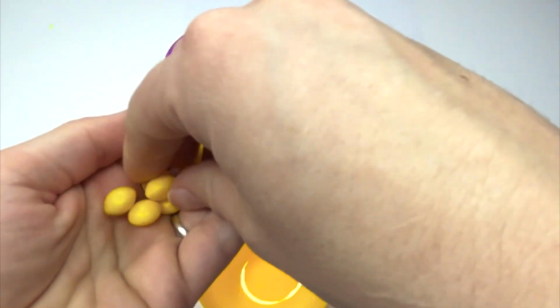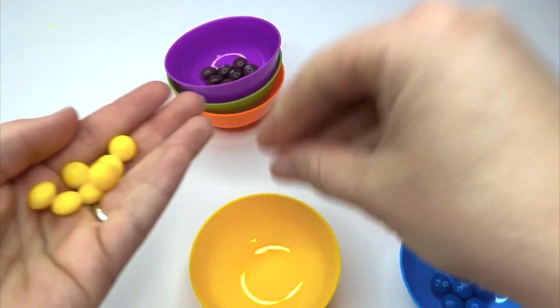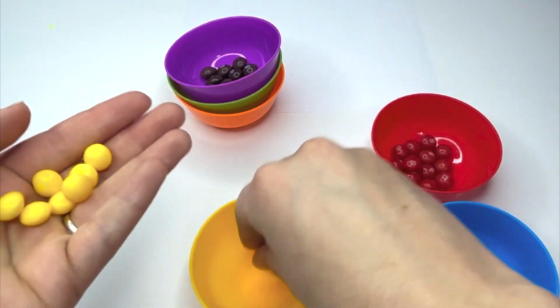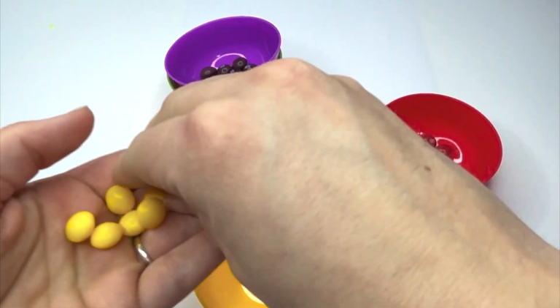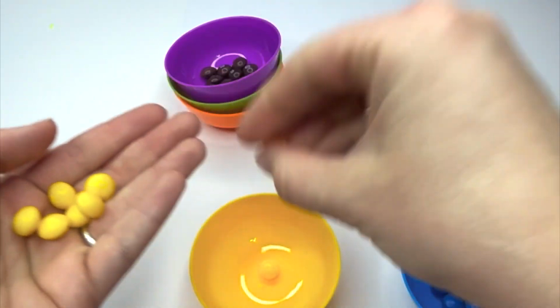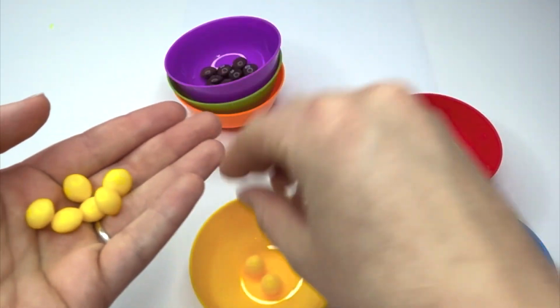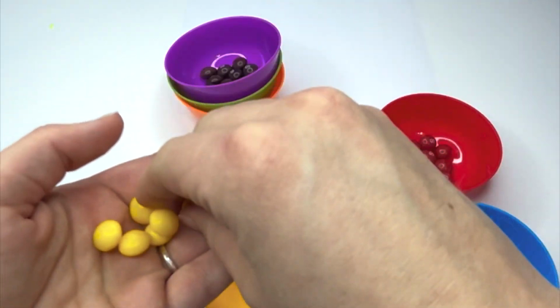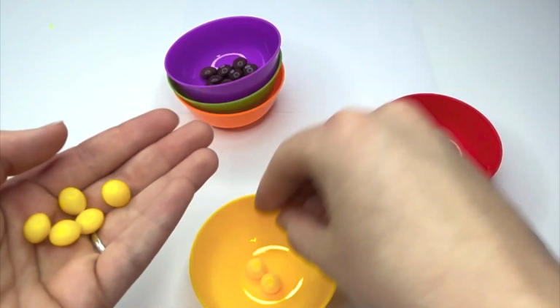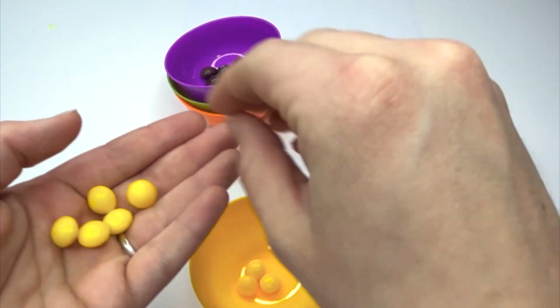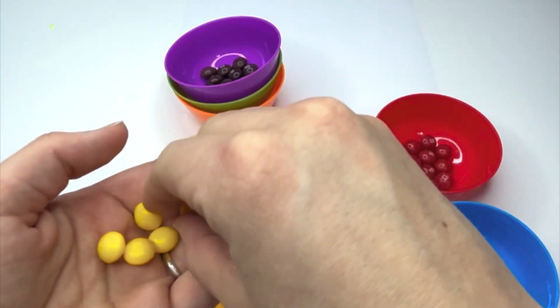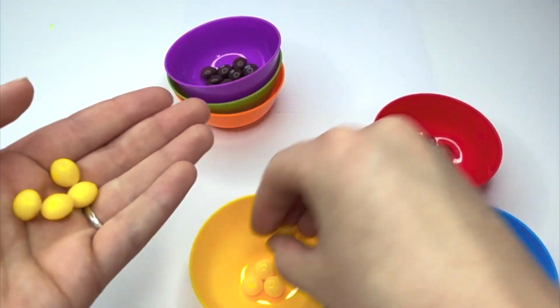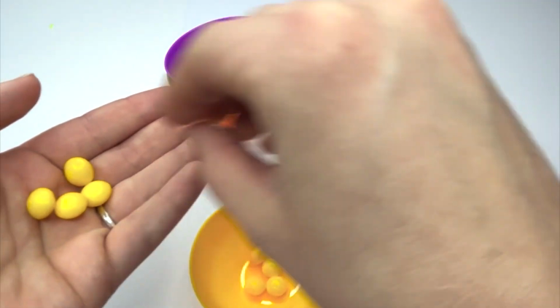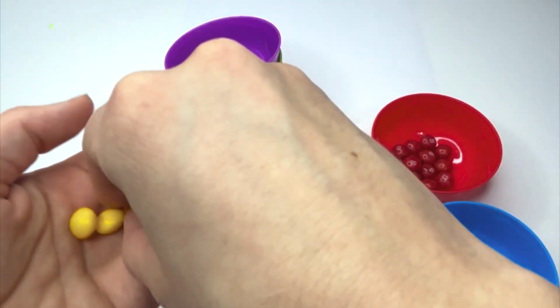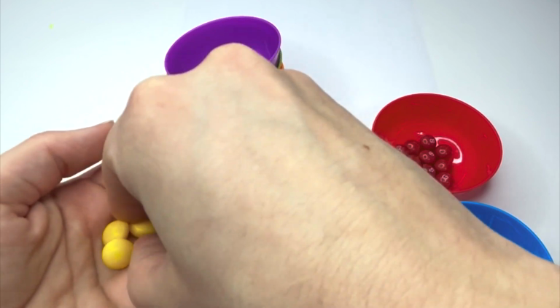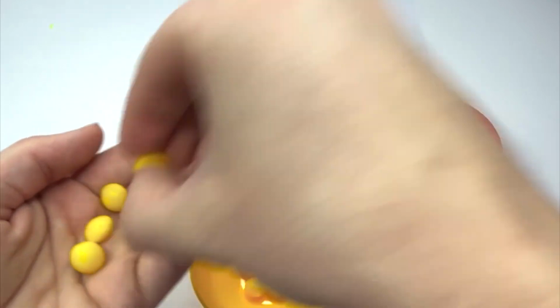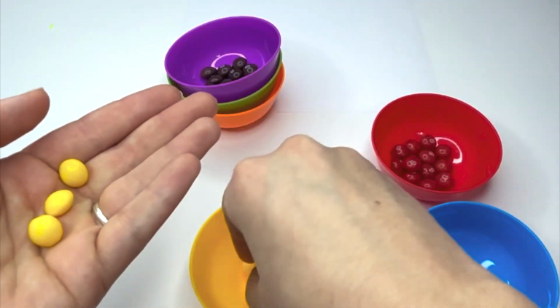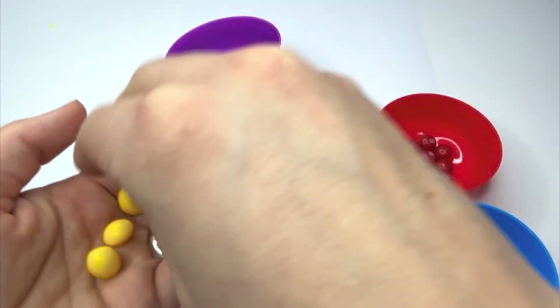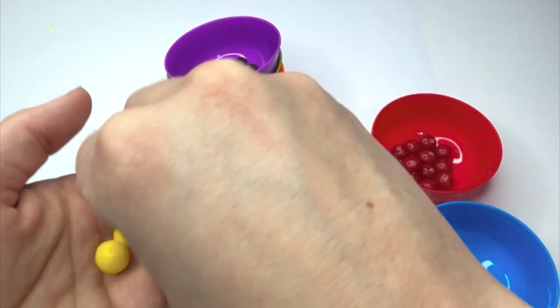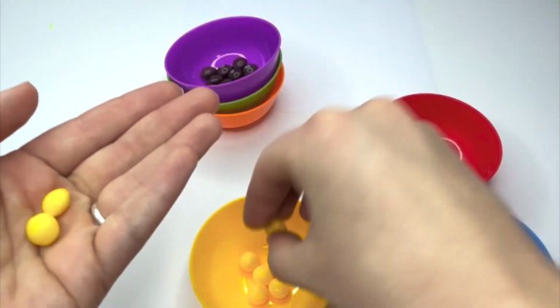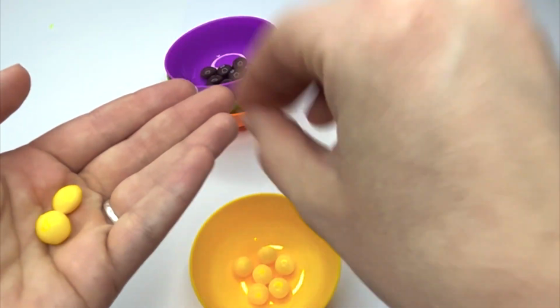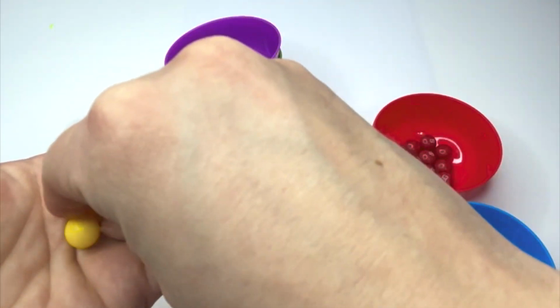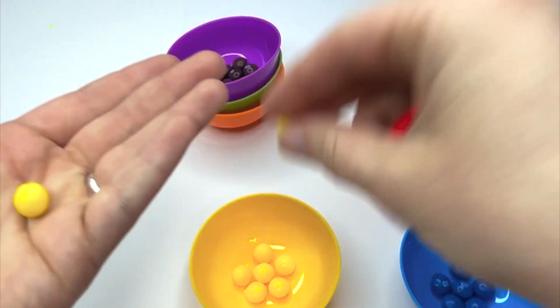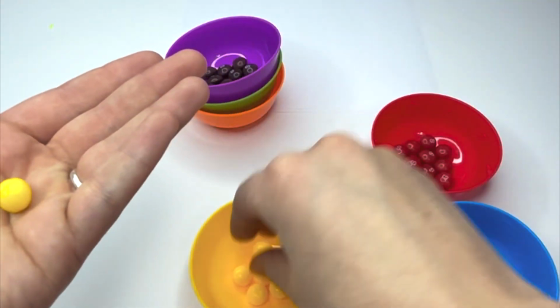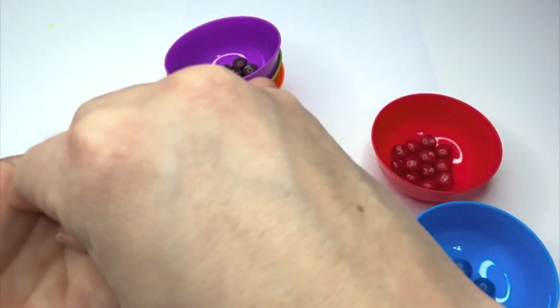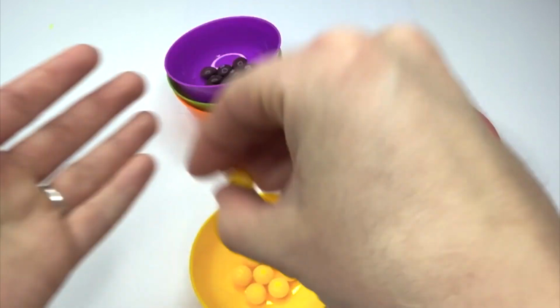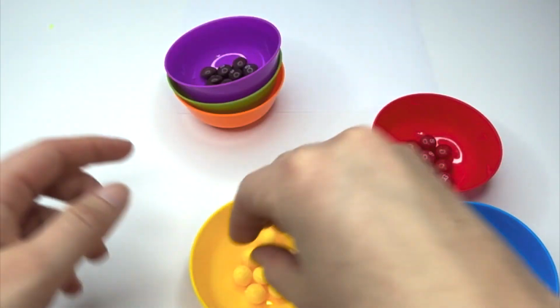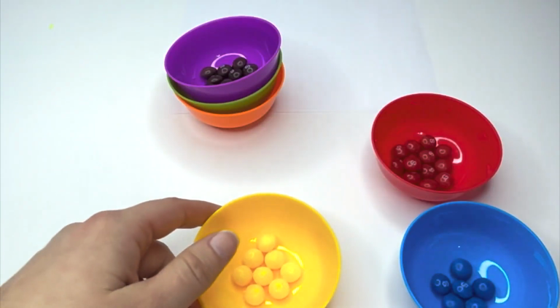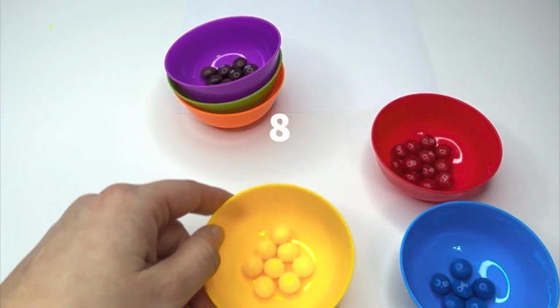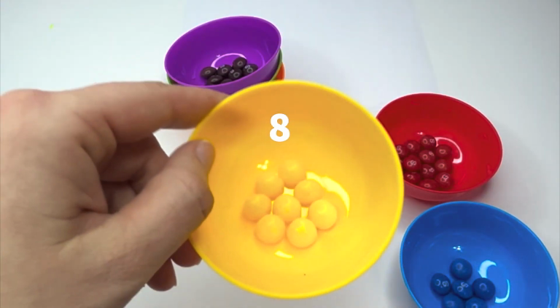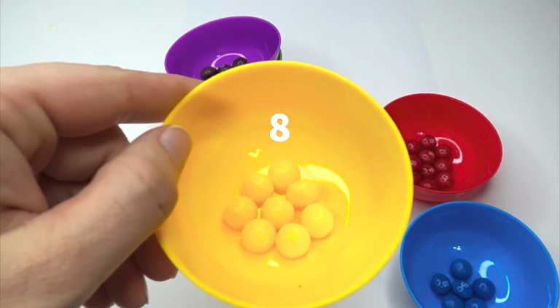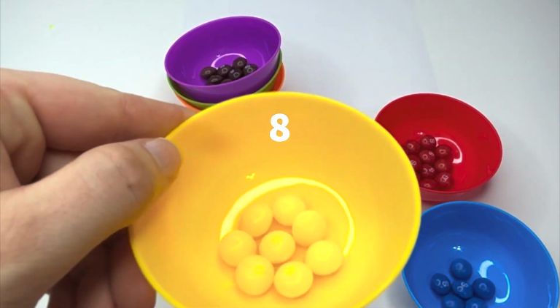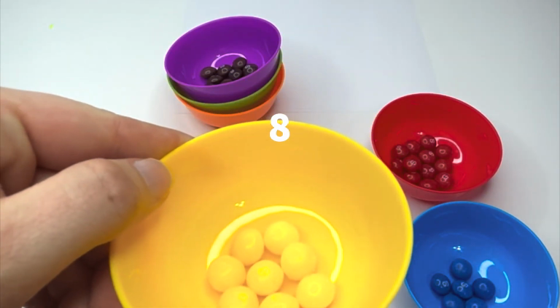One, two, three, four, five, six, seven, eight. We had eight yellow Skittles.